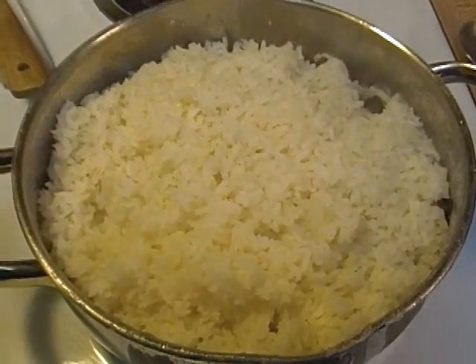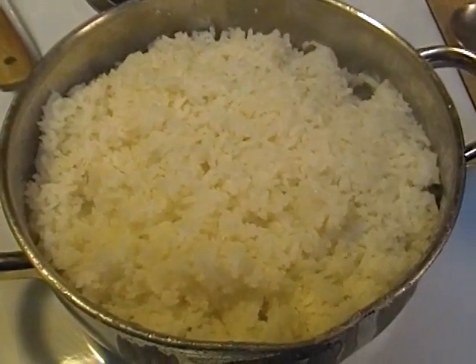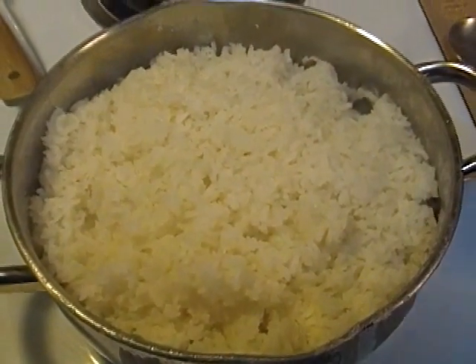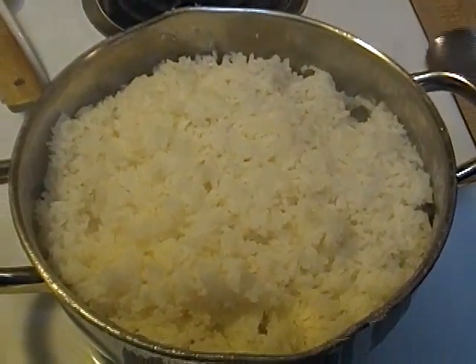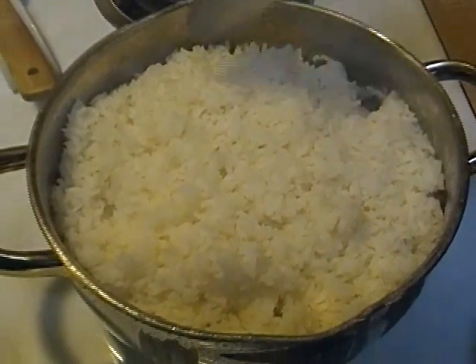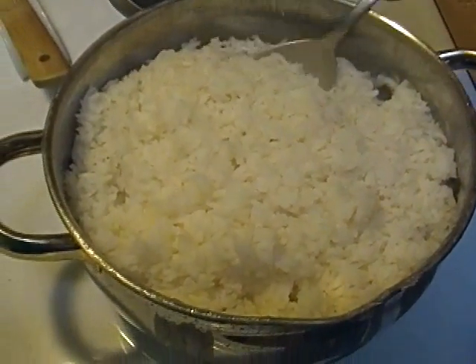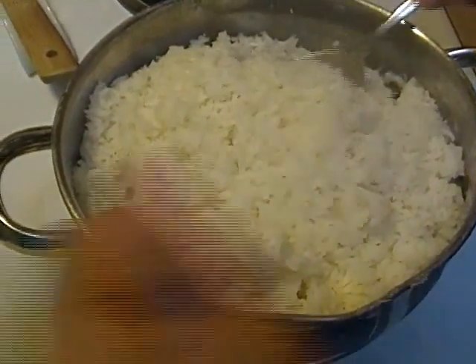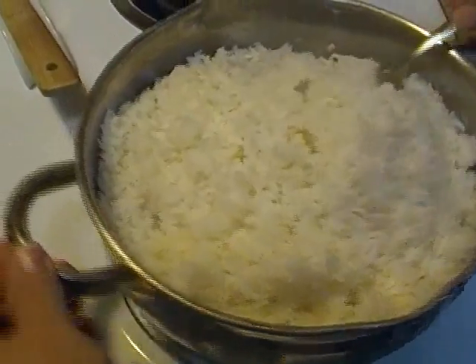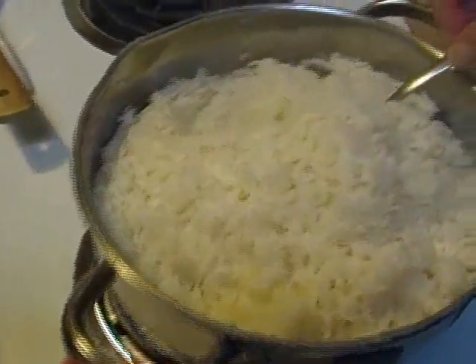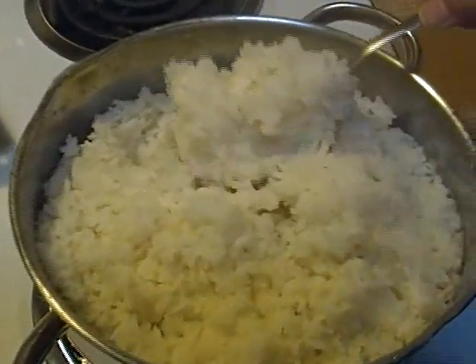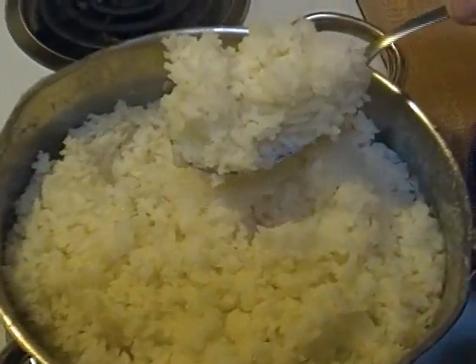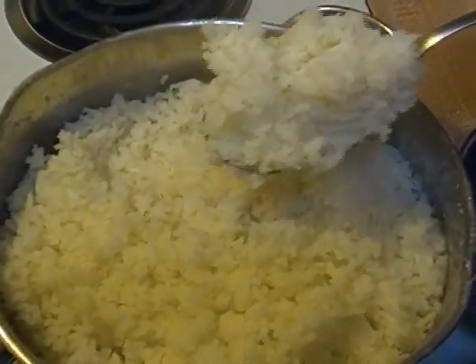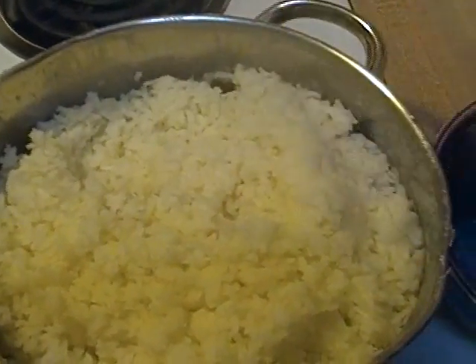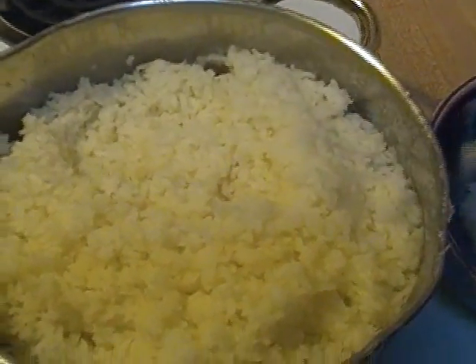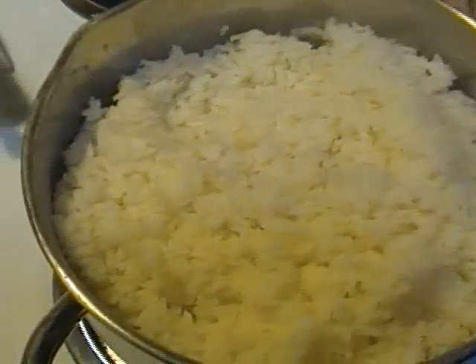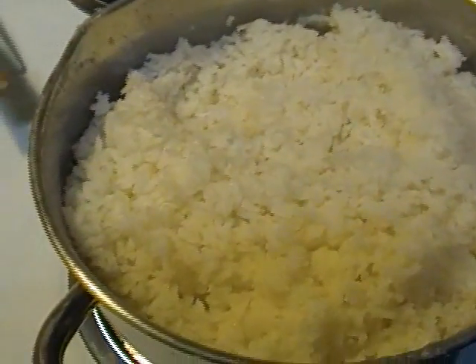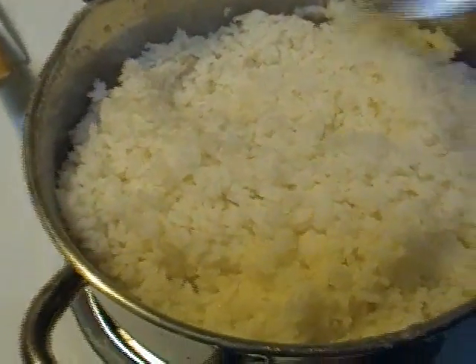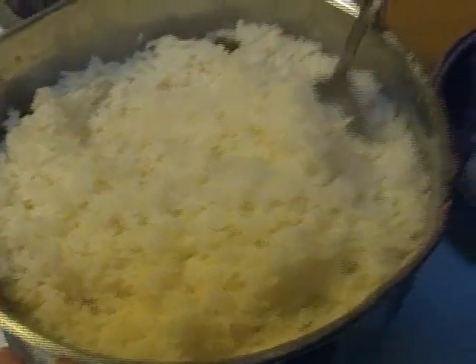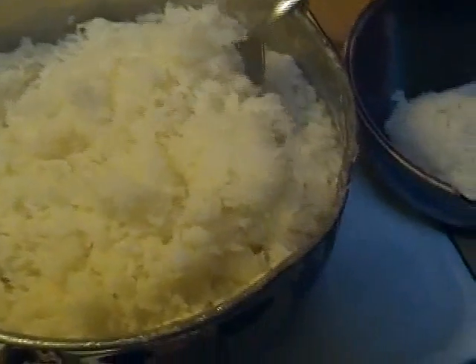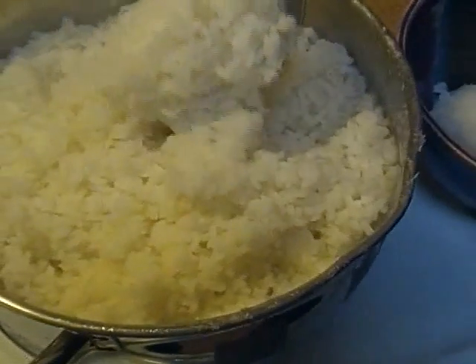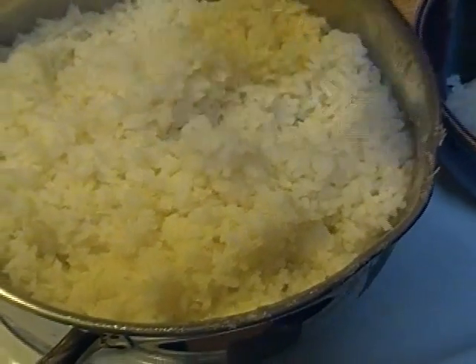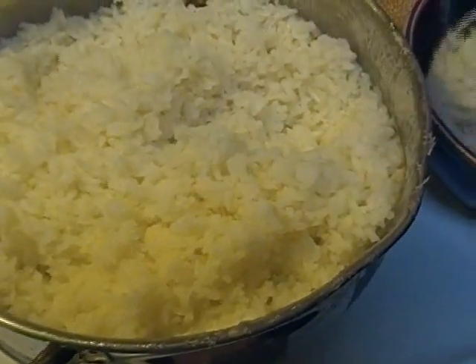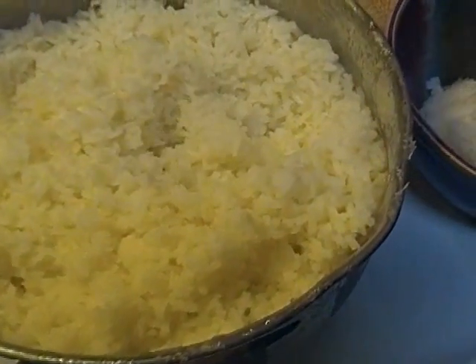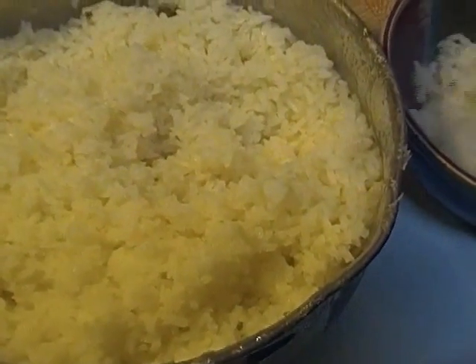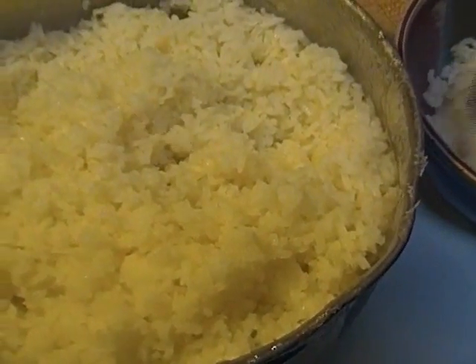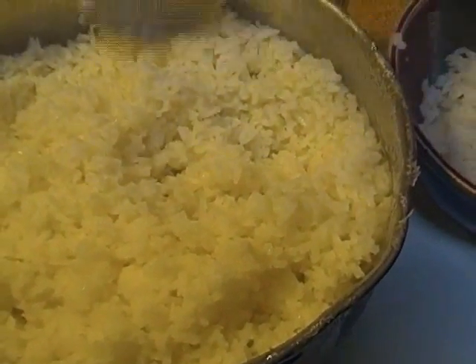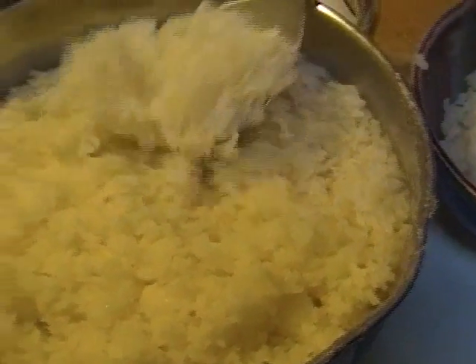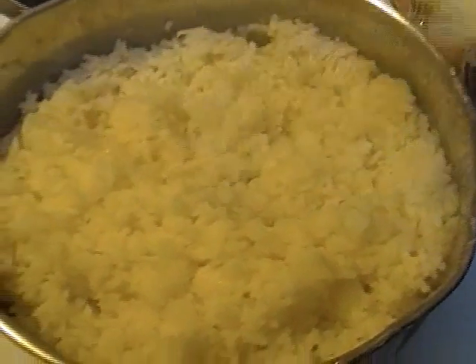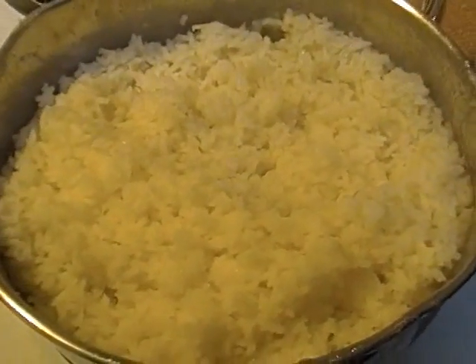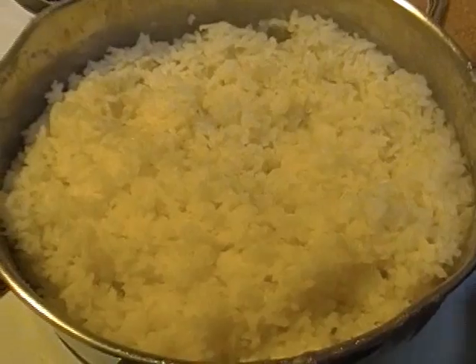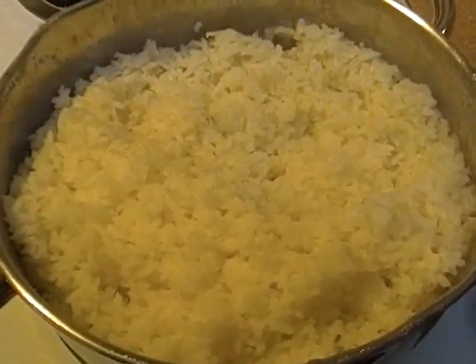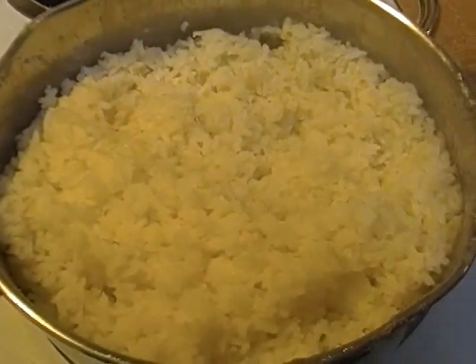I'm going to show you. Rick is like the expert on rice. Not really — he just used to eat it every day.